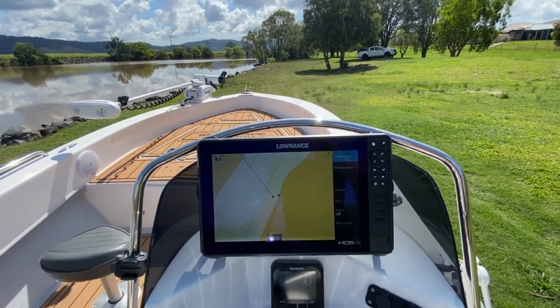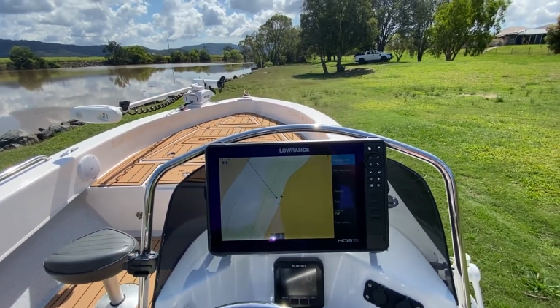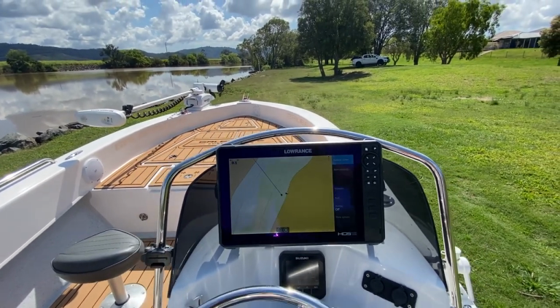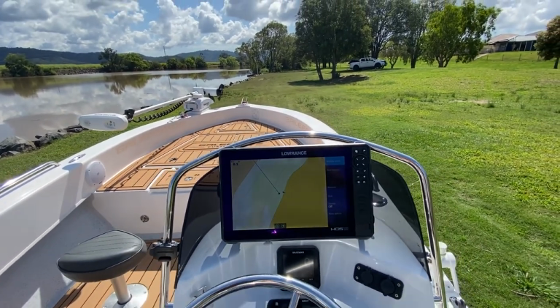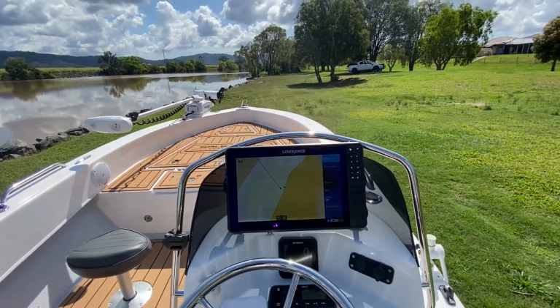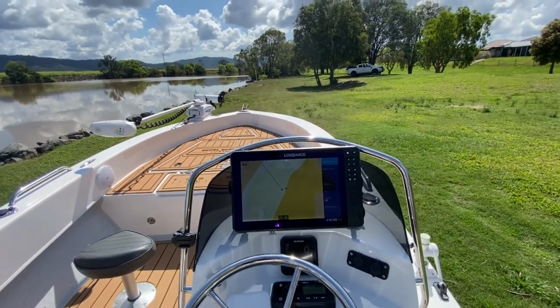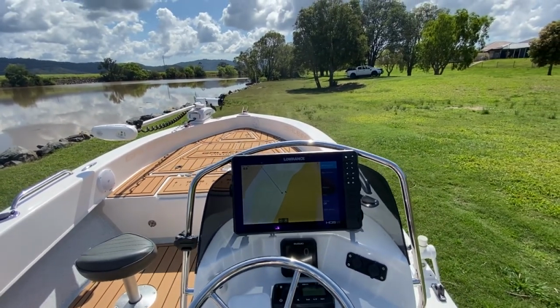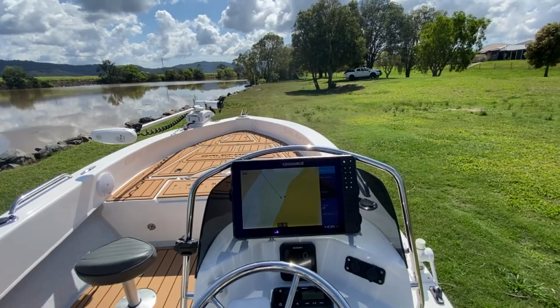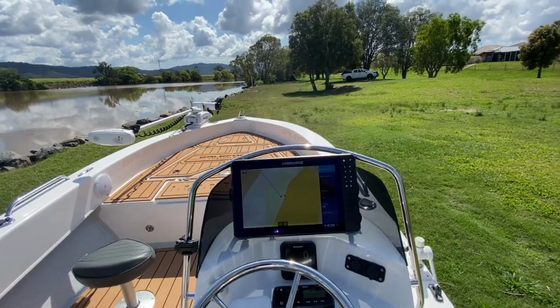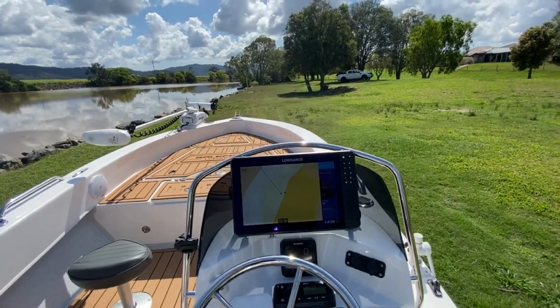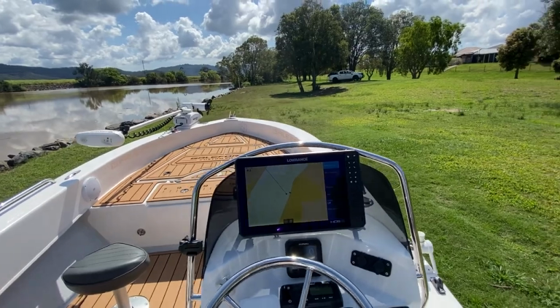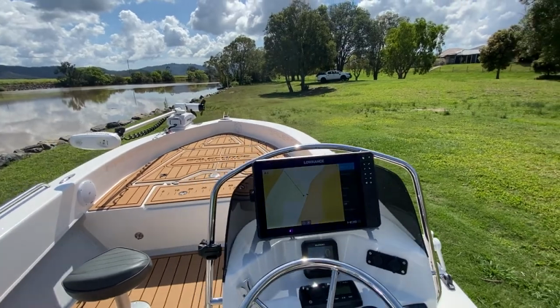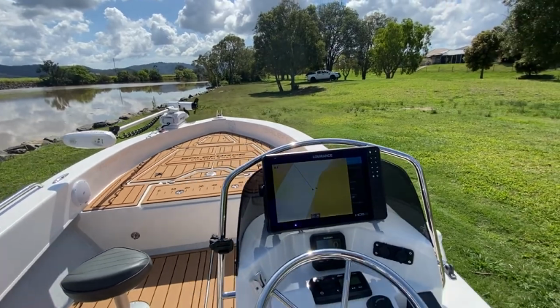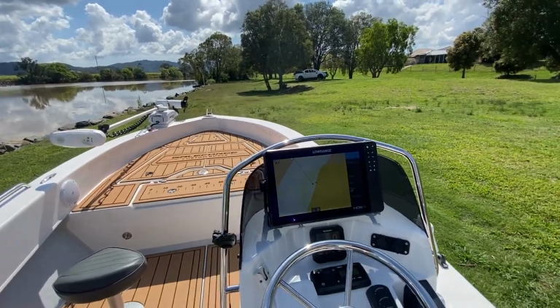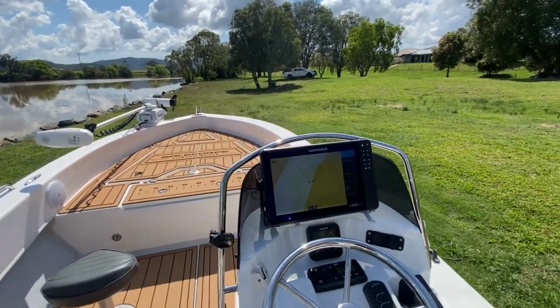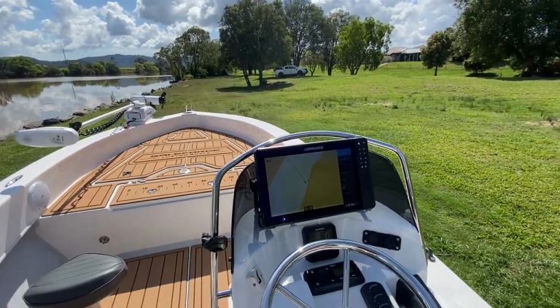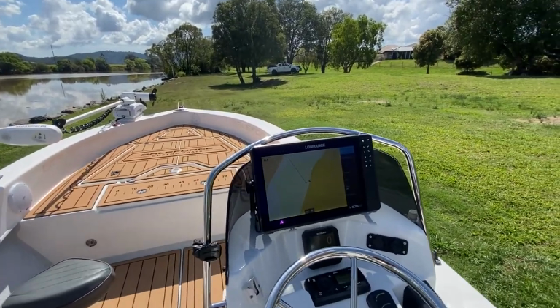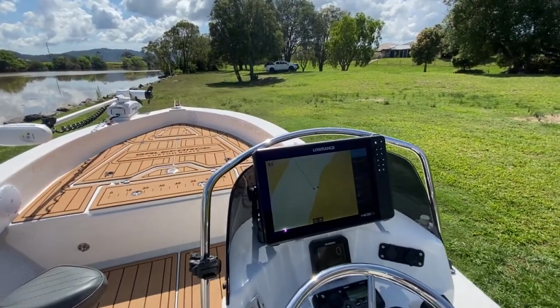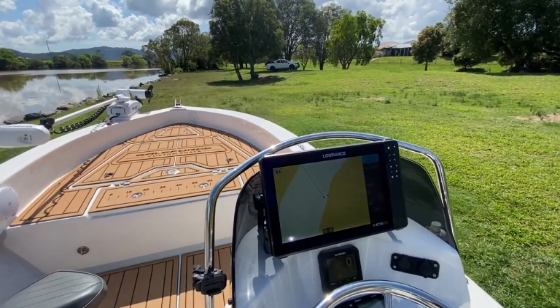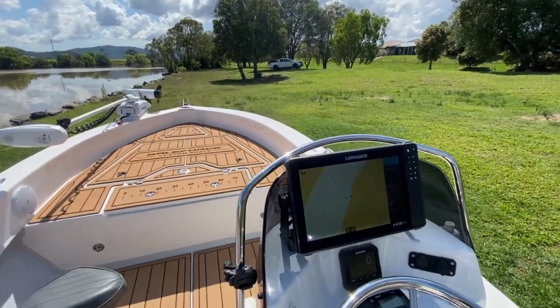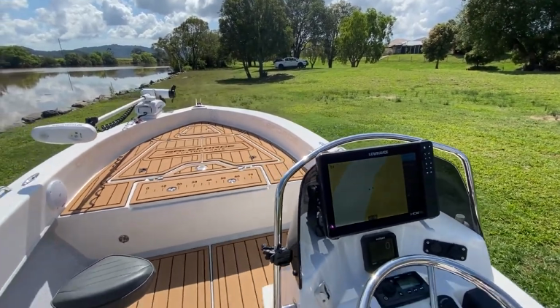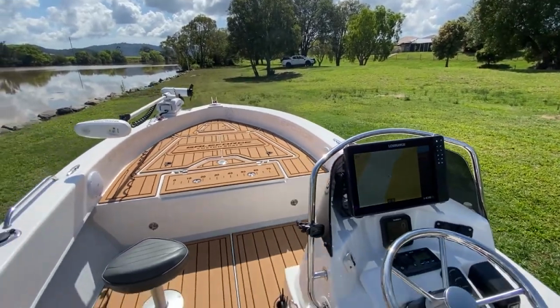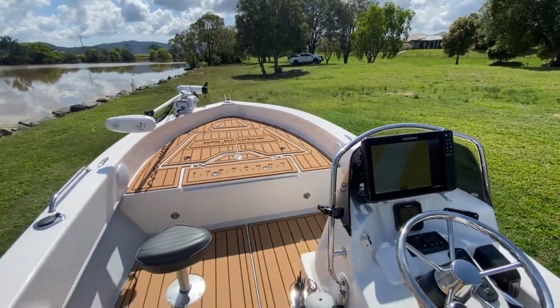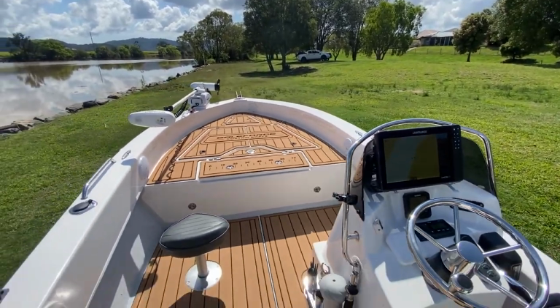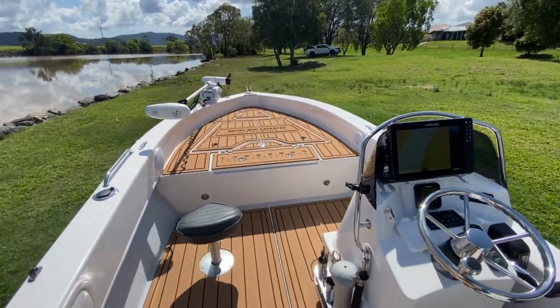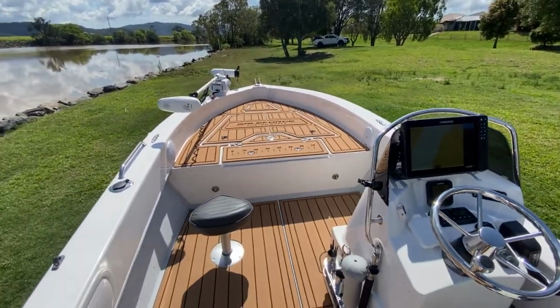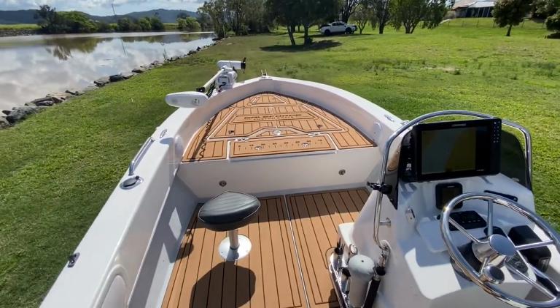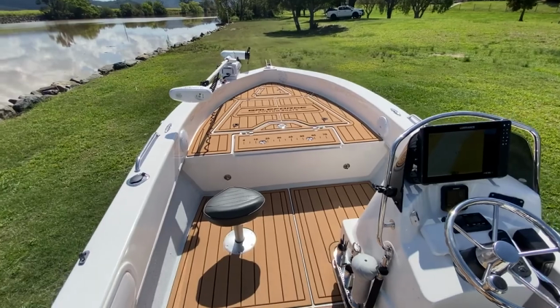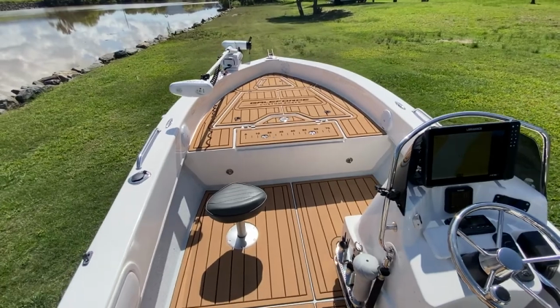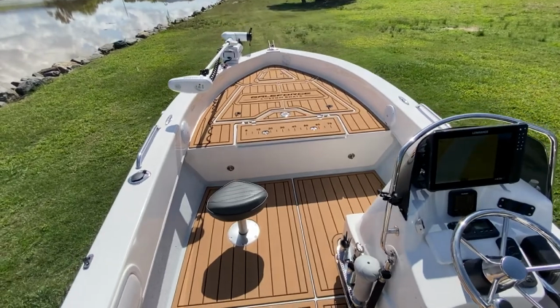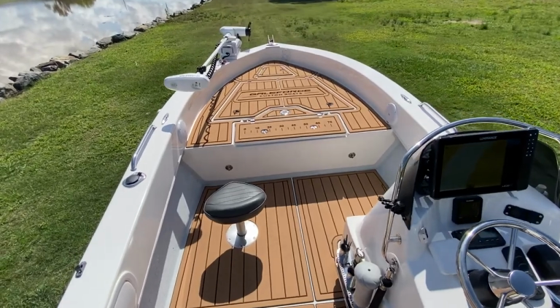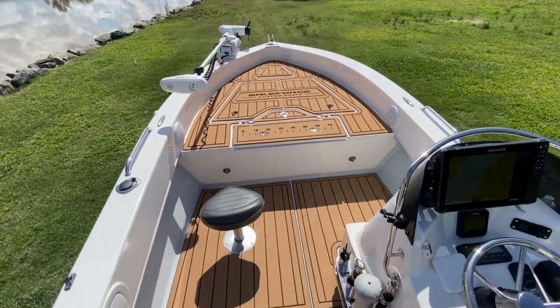And a massive Lorentz GPS chart plotter and fish finder — 12 inches. It's huge. Really good-looking screen, nice and bright even on a day like today. It's very easily visible.